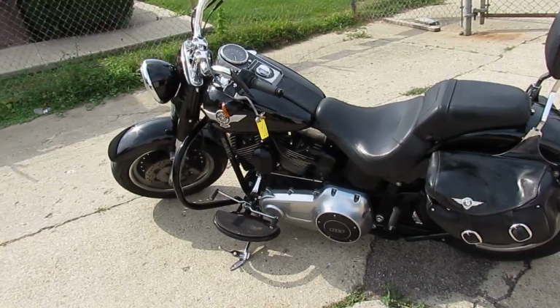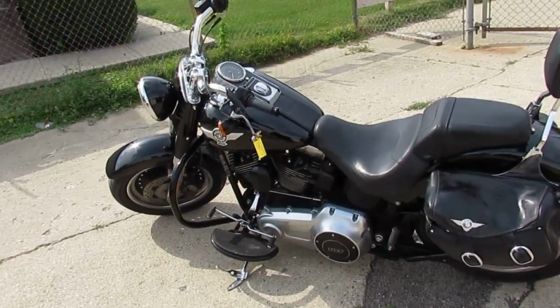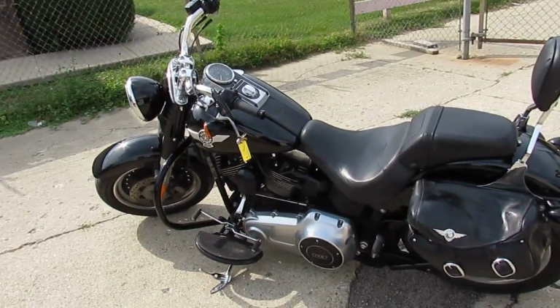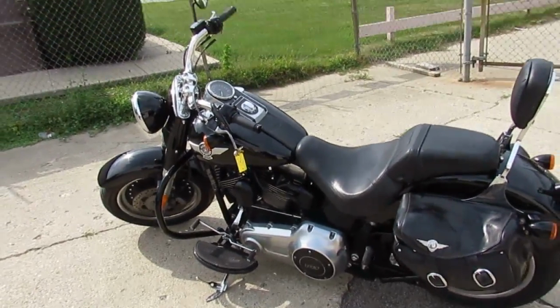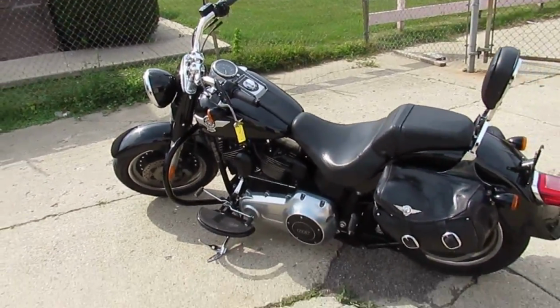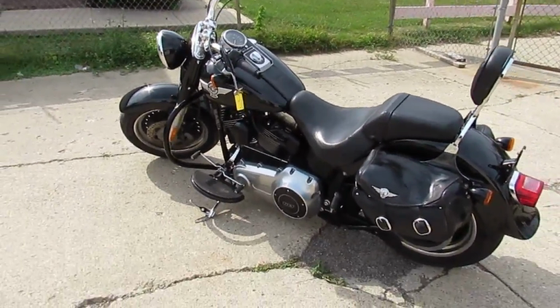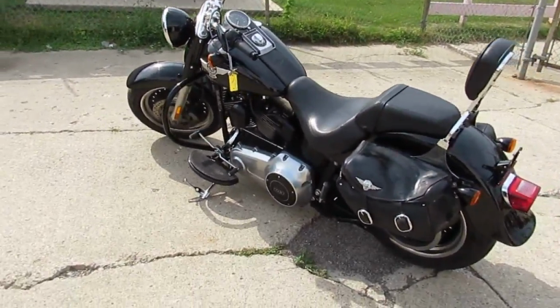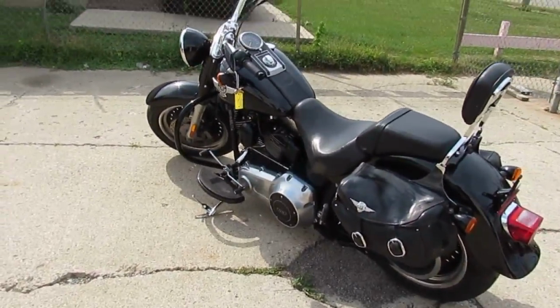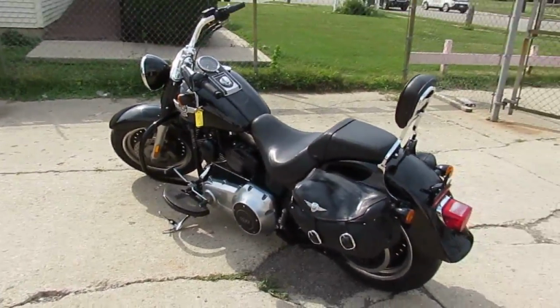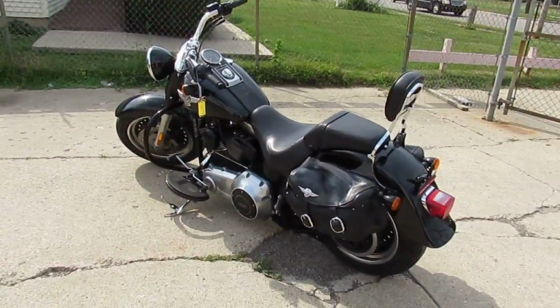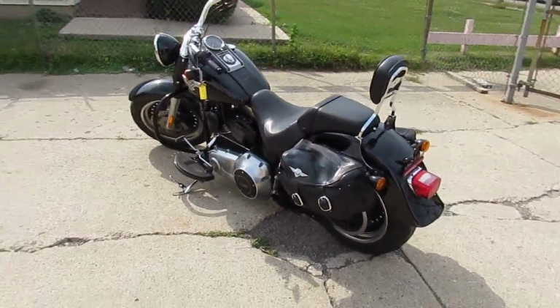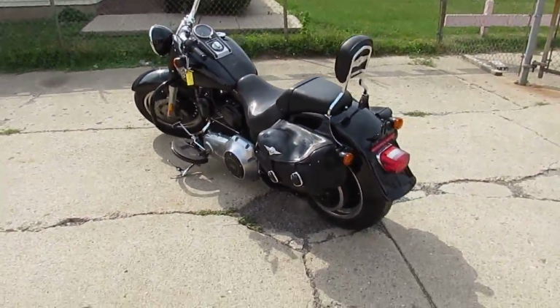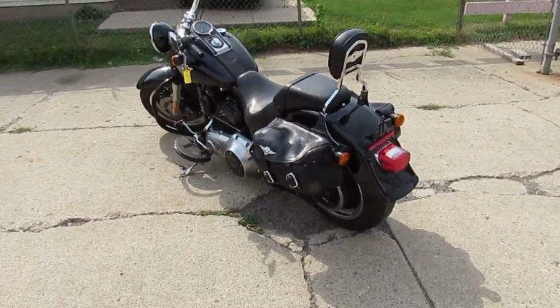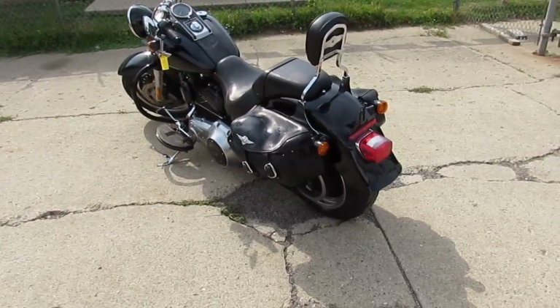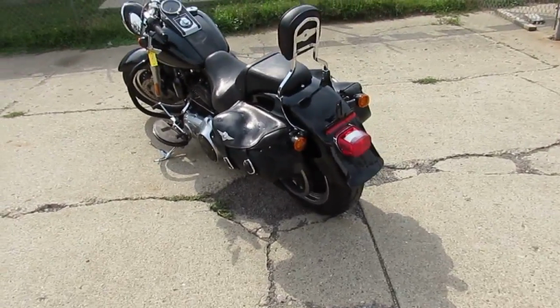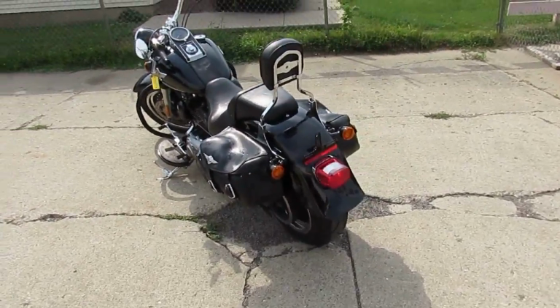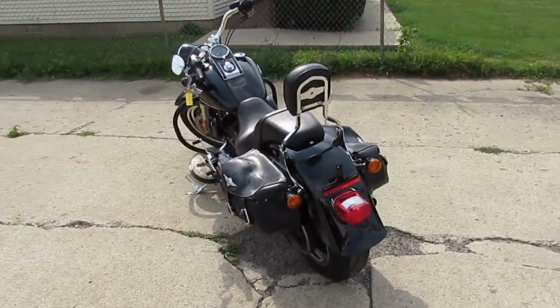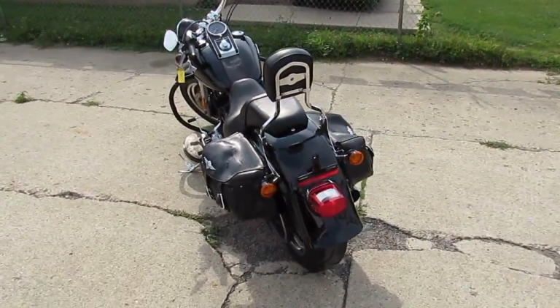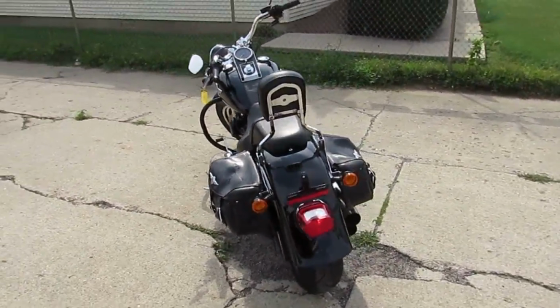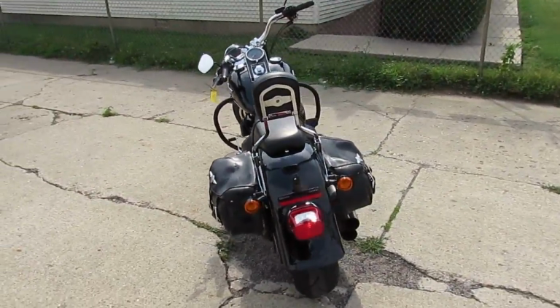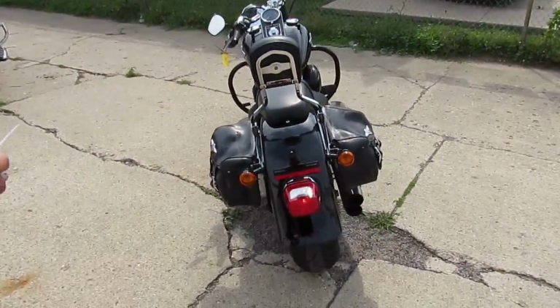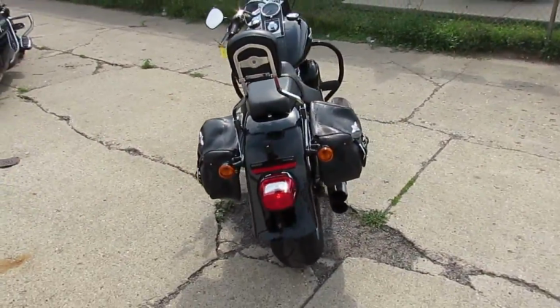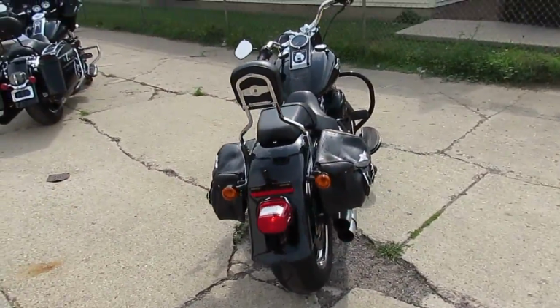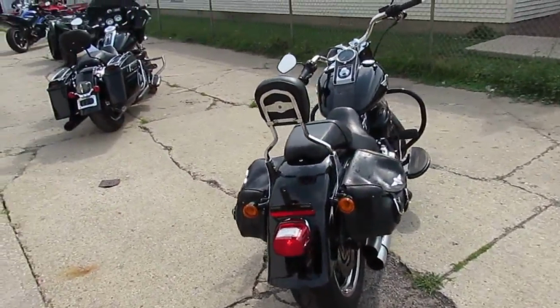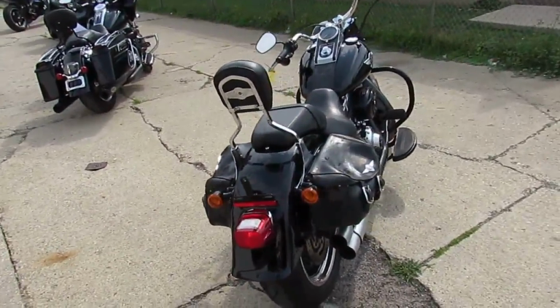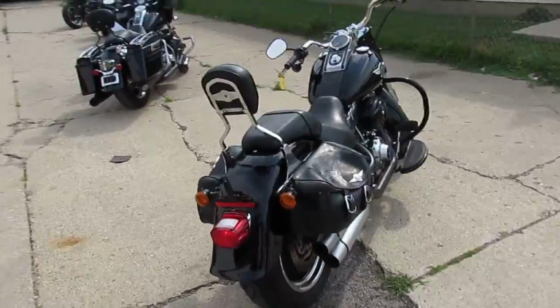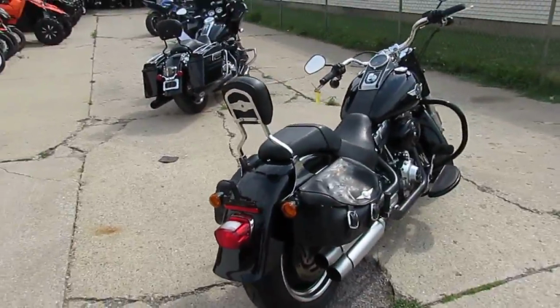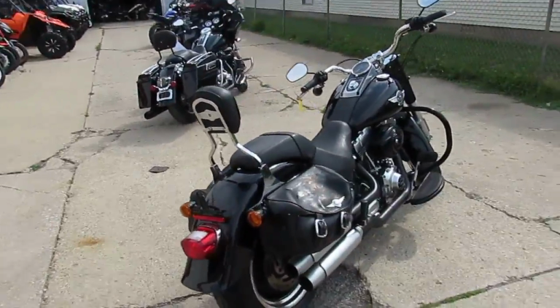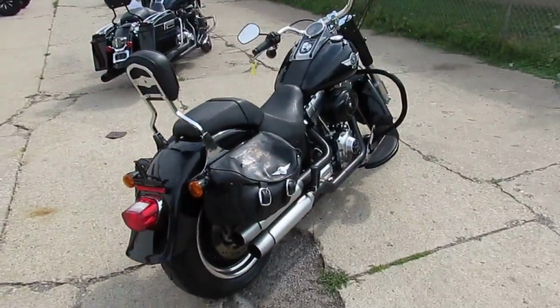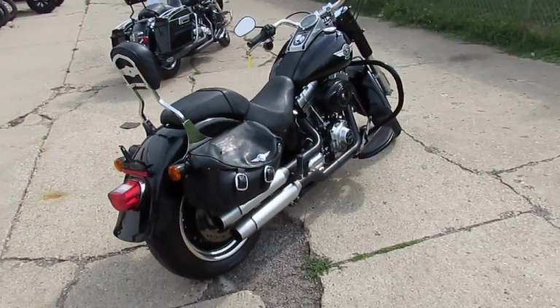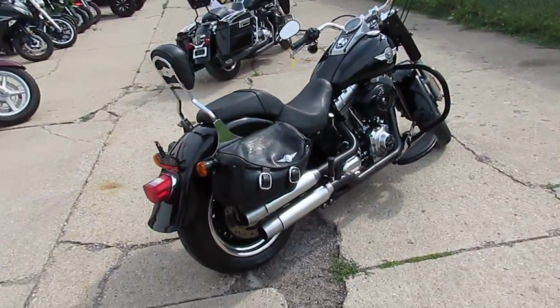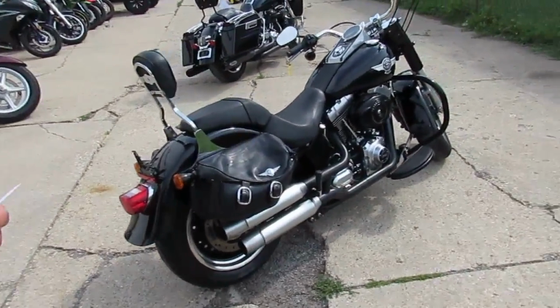Hey, it's Approval Powersports. We're knocking some videos out of the new Harleys we got in. This is a 2015 Fatboy Low, so the seat's a little bit lower than the standard Fatboy, which makes it nice for anybody vertically challenged.